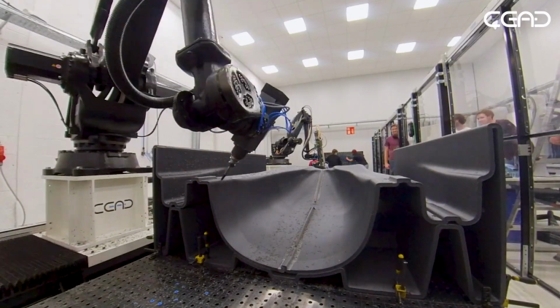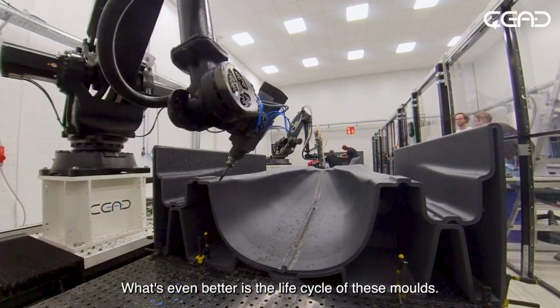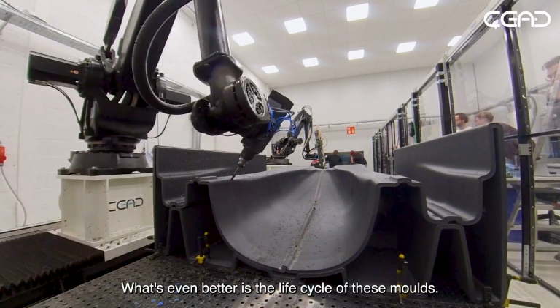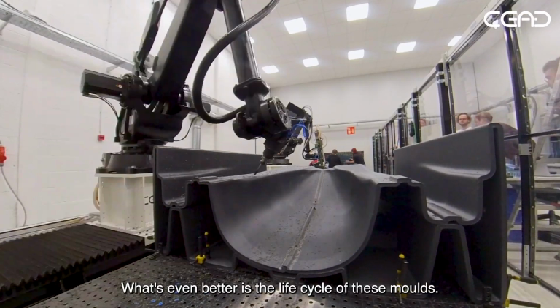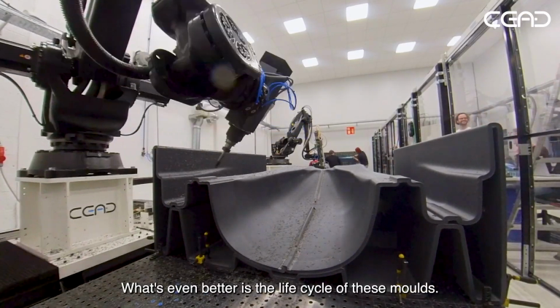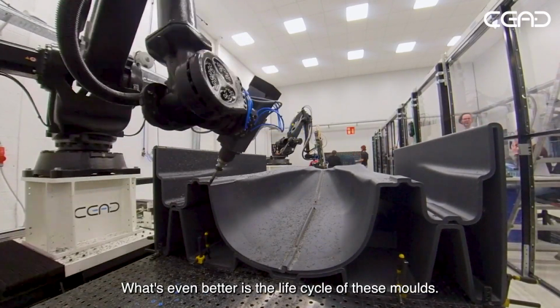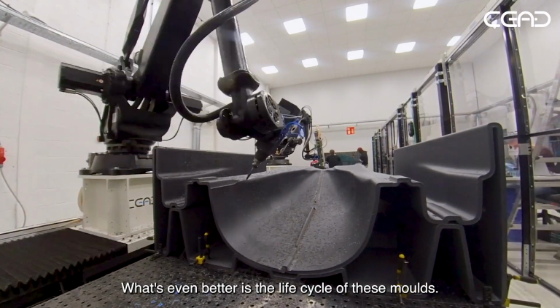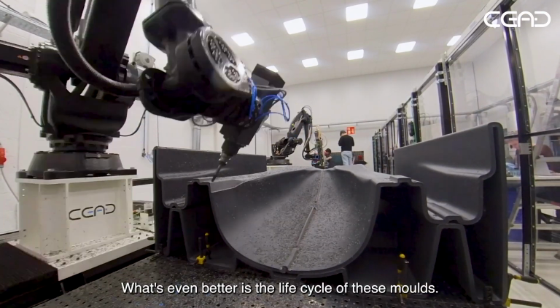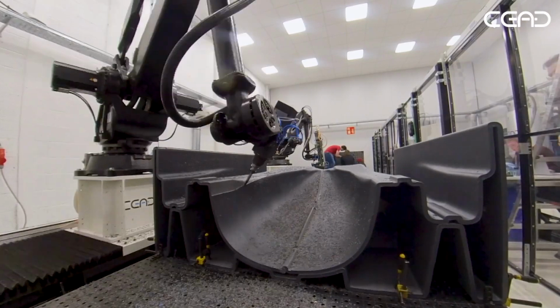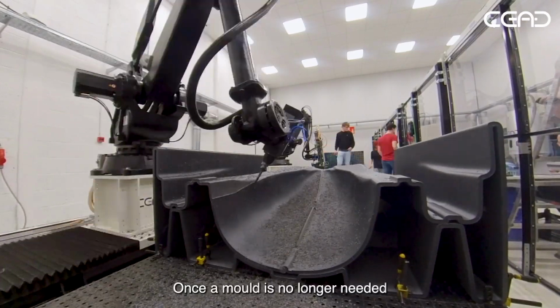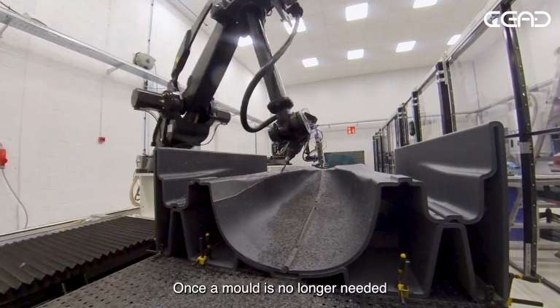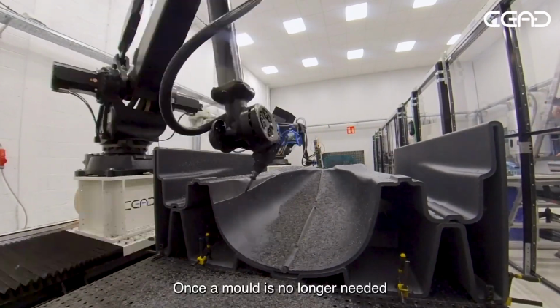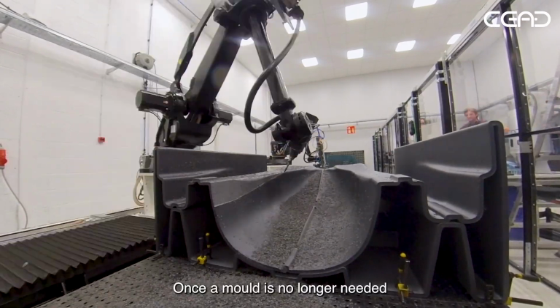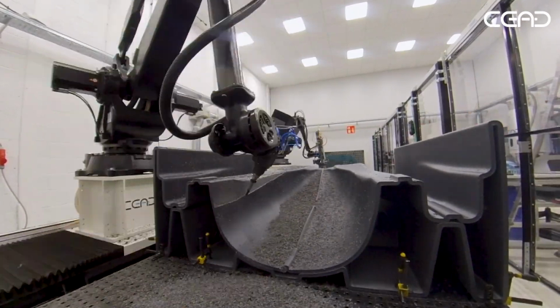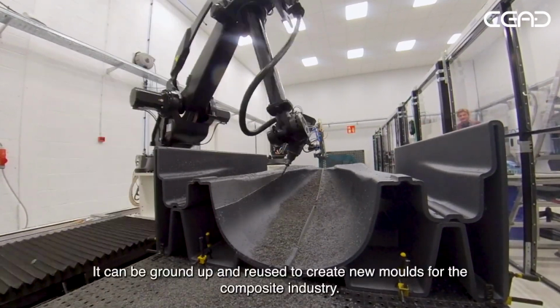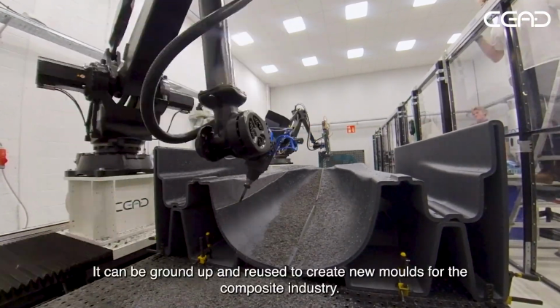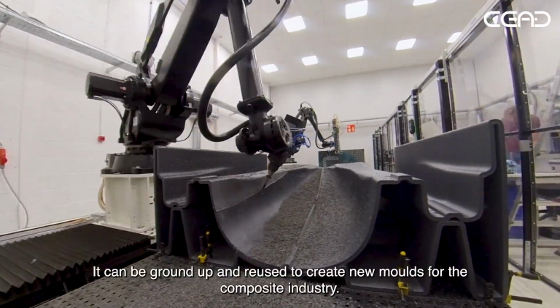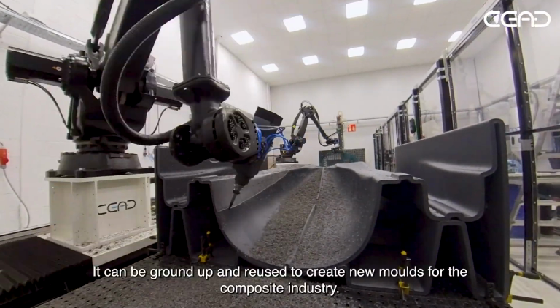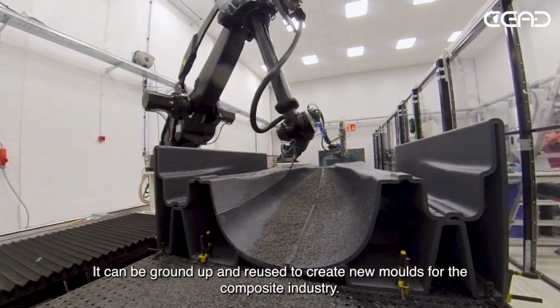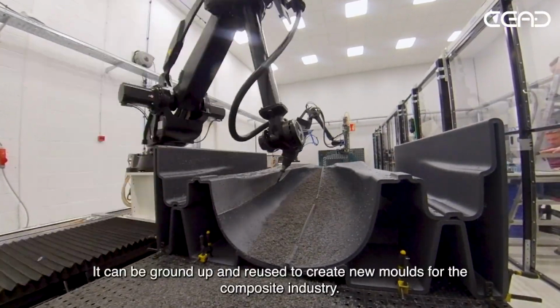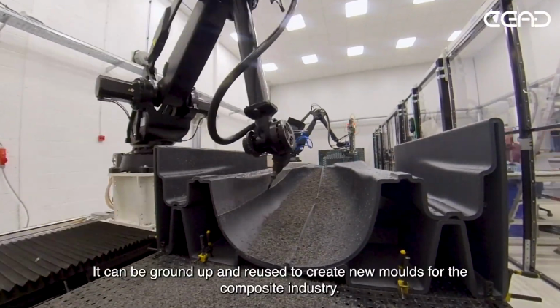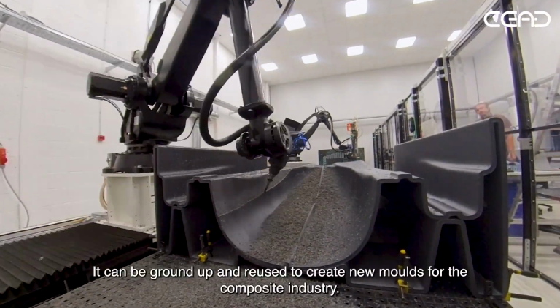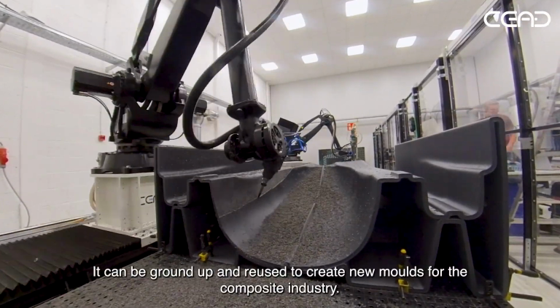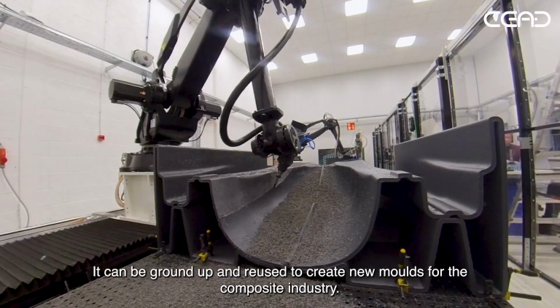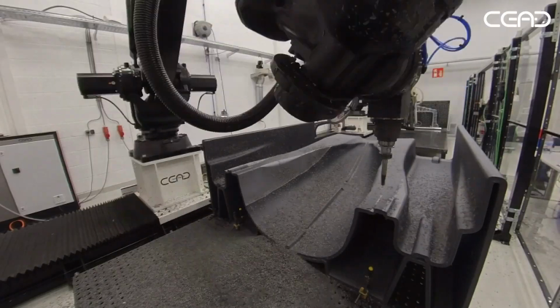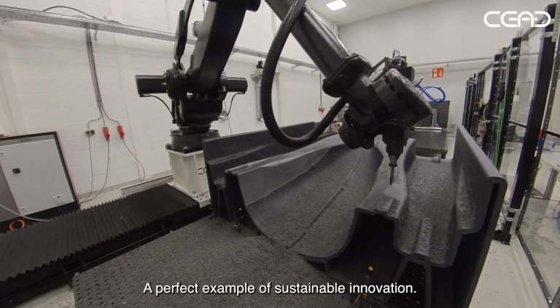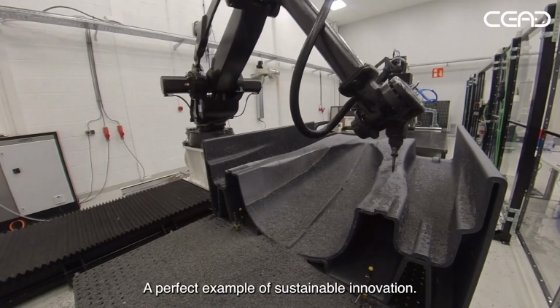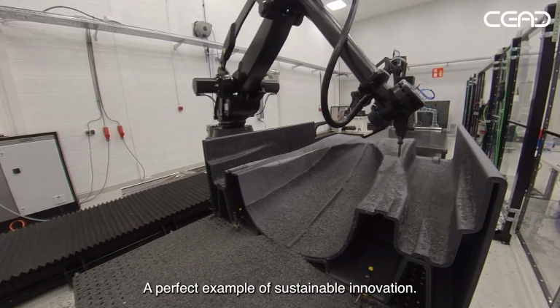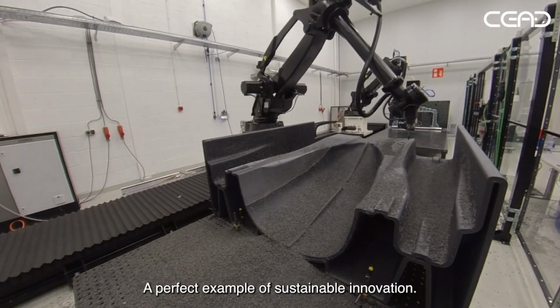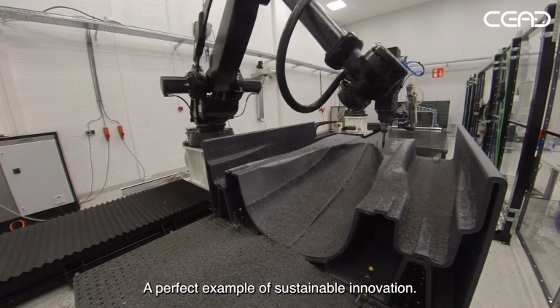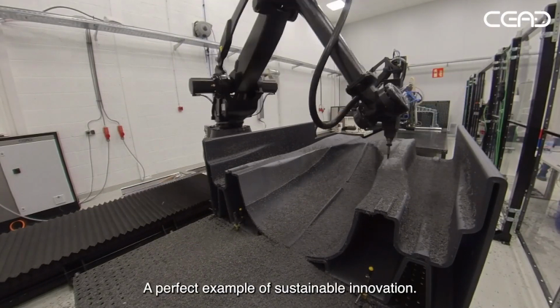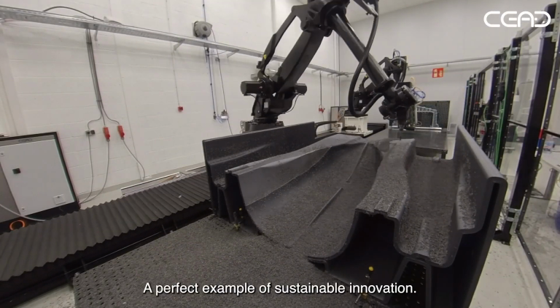What's even better is the life cycle of these moulds. Once a mould is no longer needed, it can be ground up and reused to create new moulds for the composite industry — a perfect example of sustainable innovation.